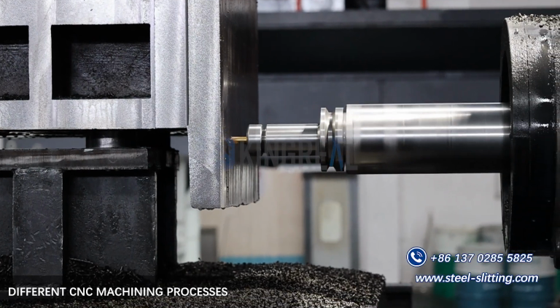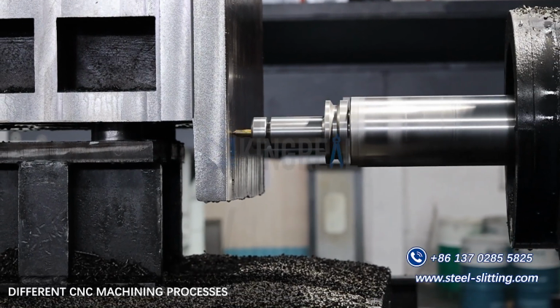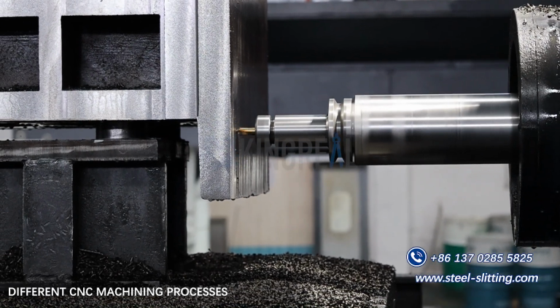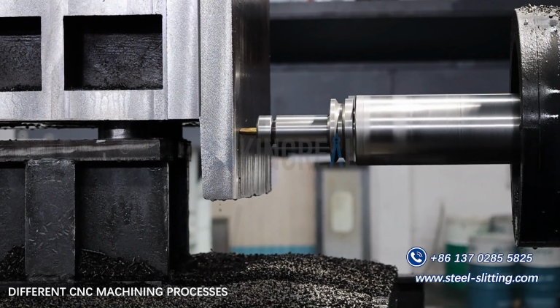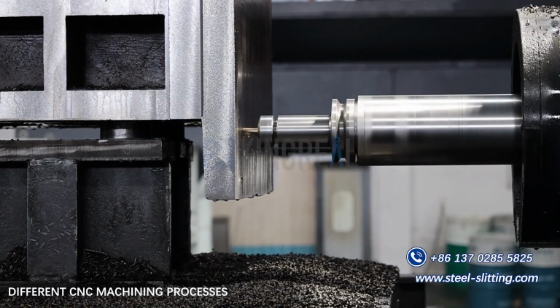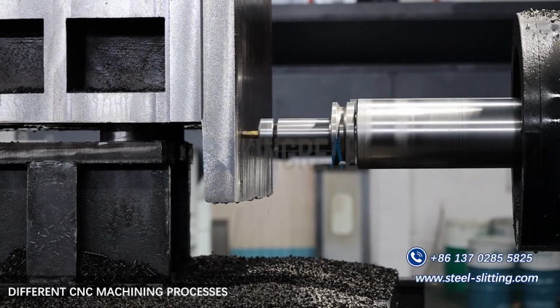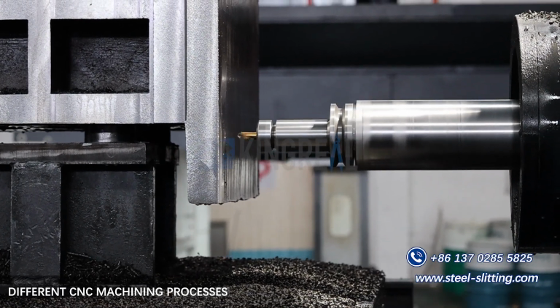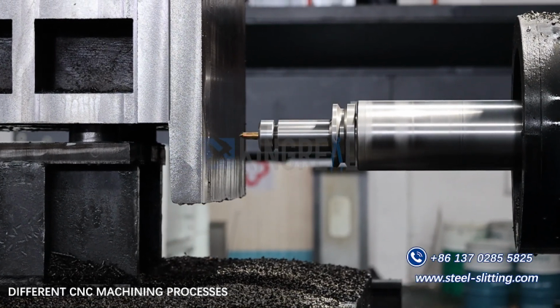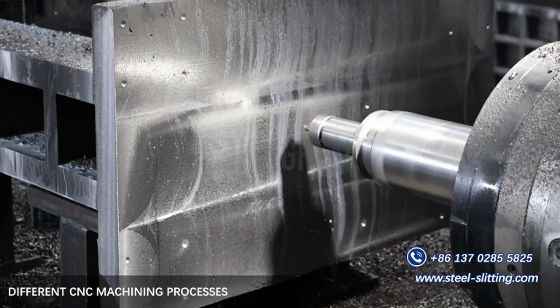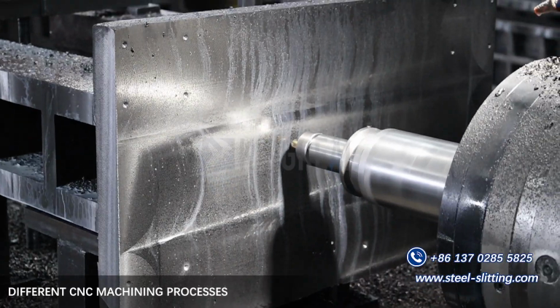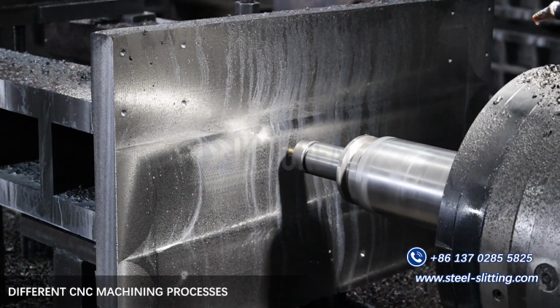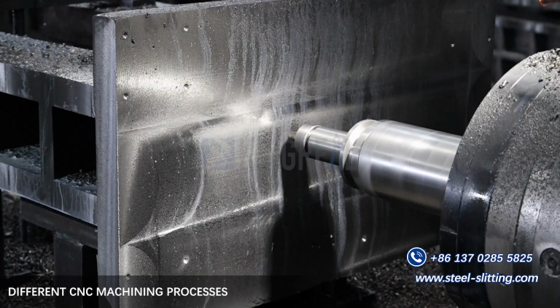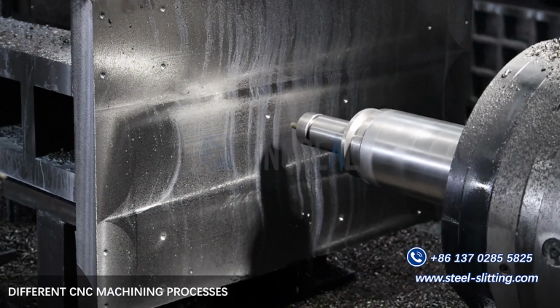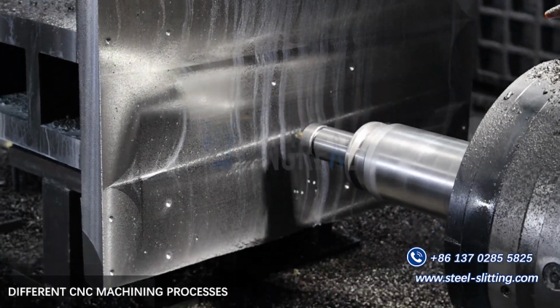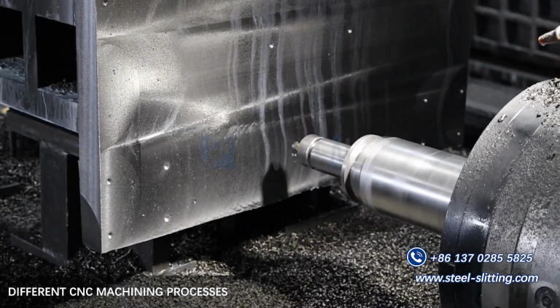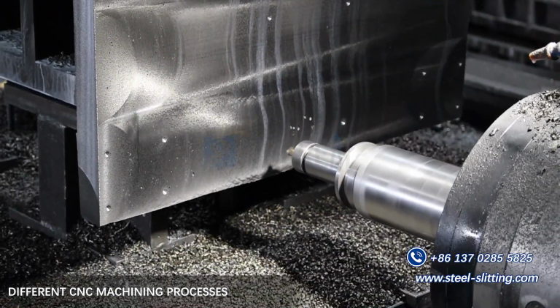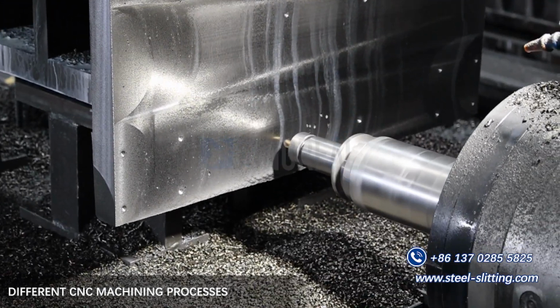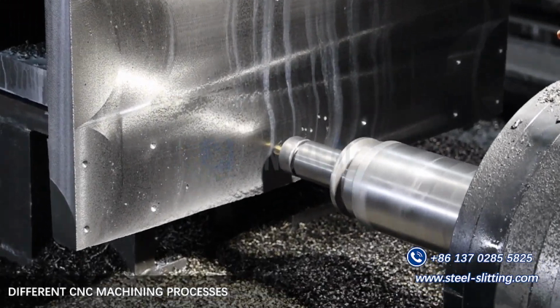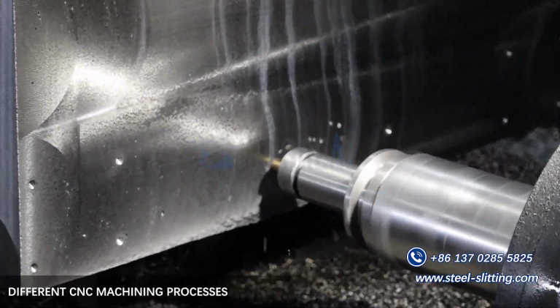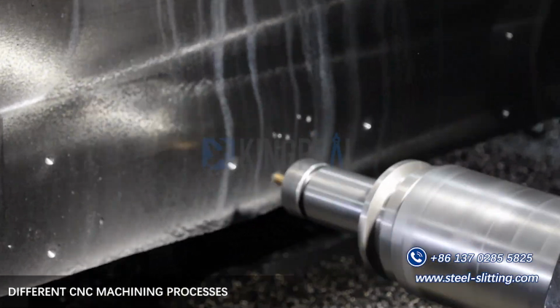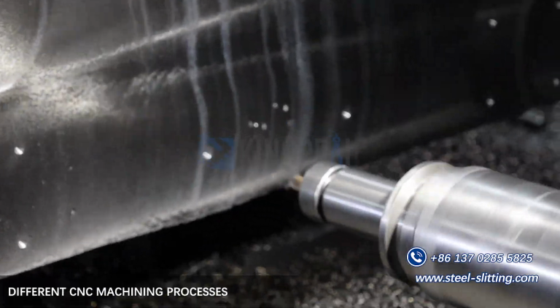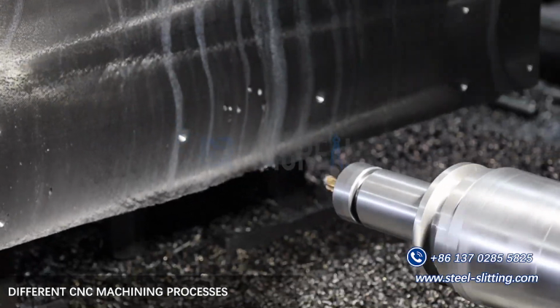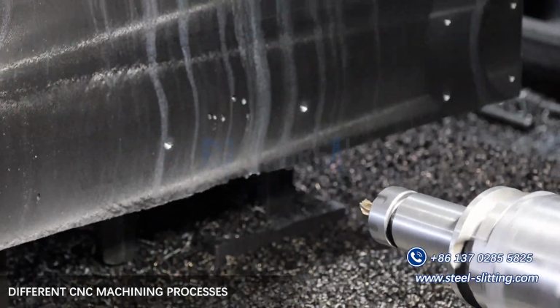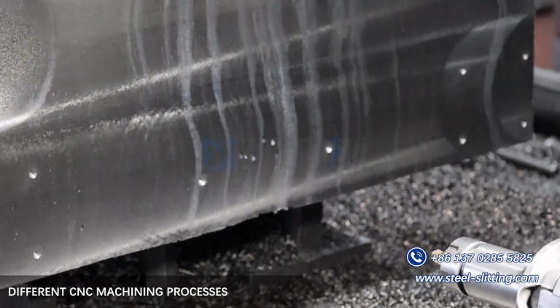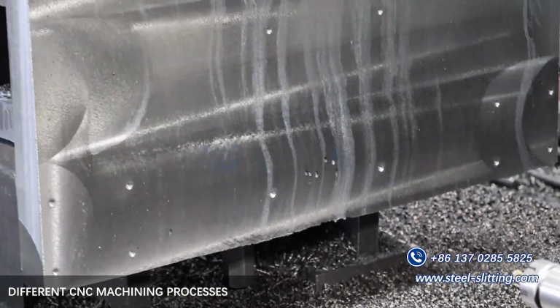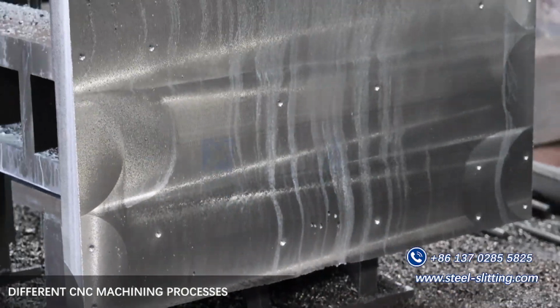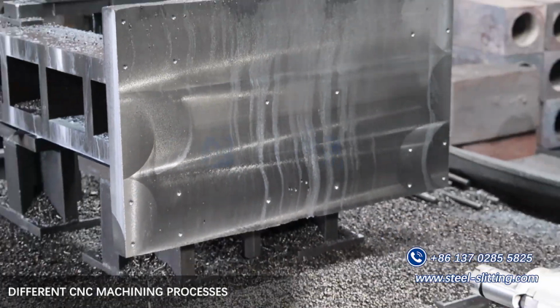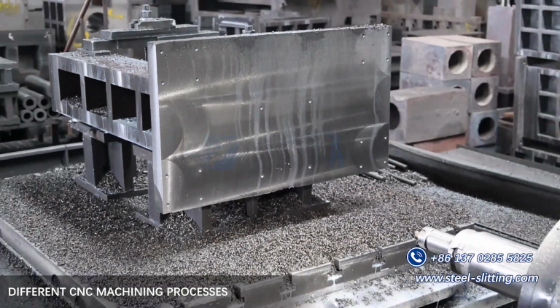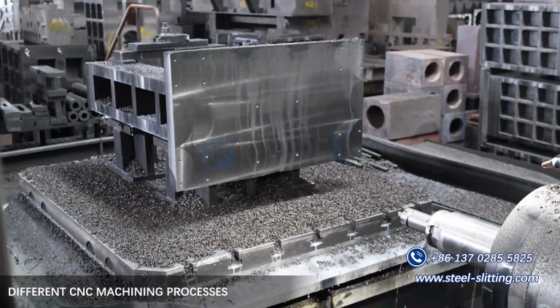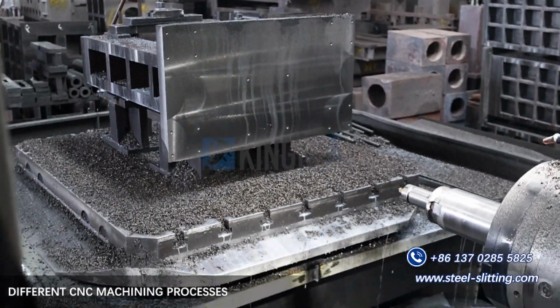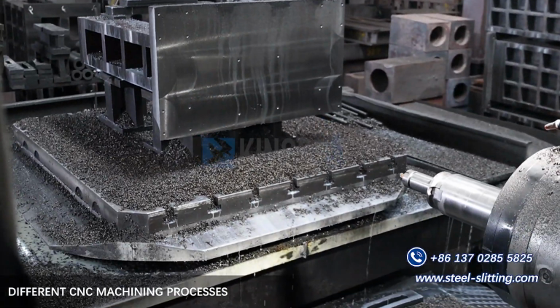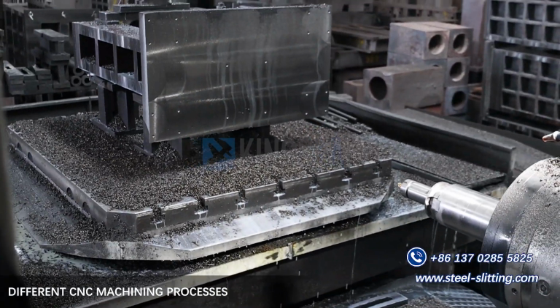Turning: the lathe process works by rotating the workpiece and removing material with a cutting tool. Milling: the milling machine process works by rotating the tool to remove material.